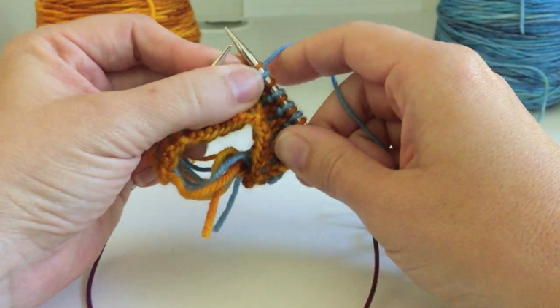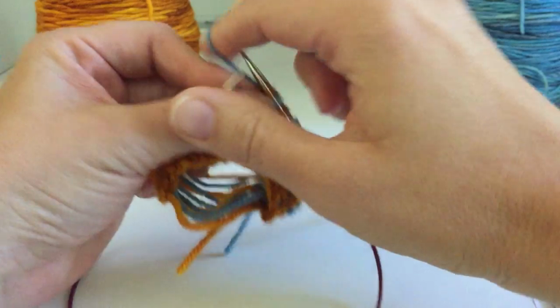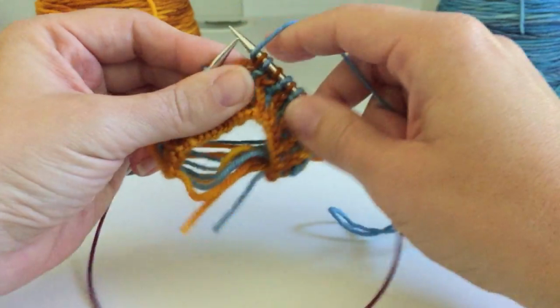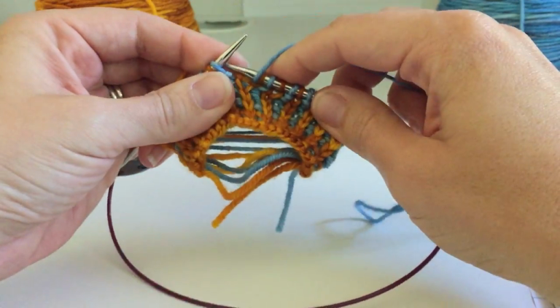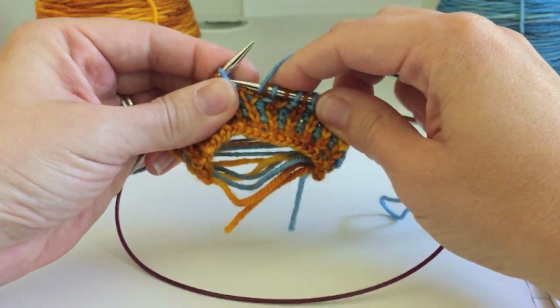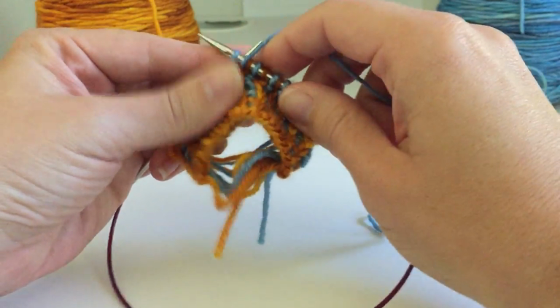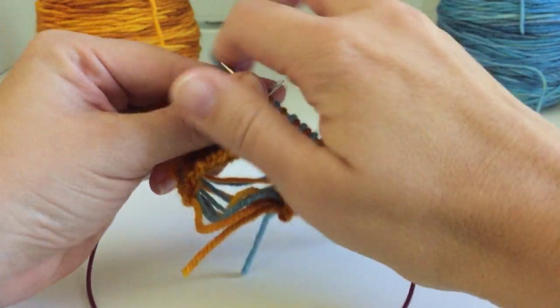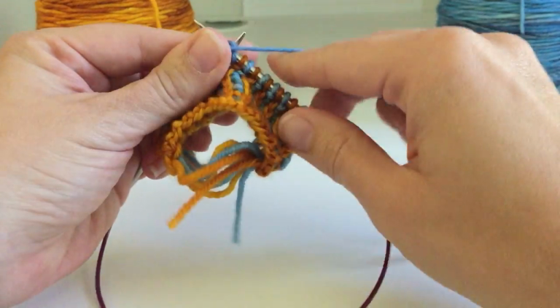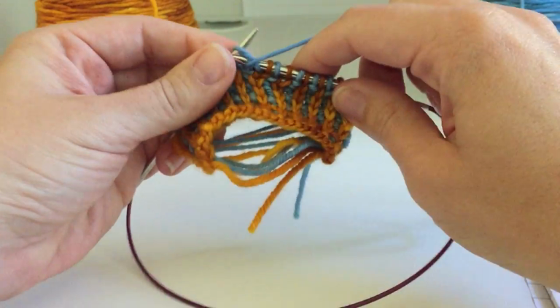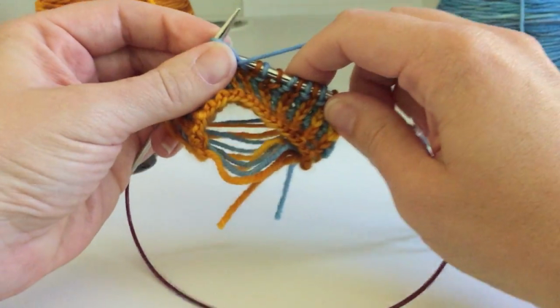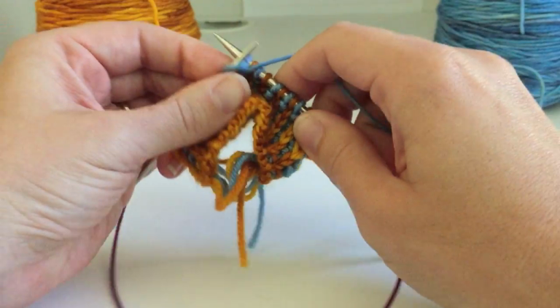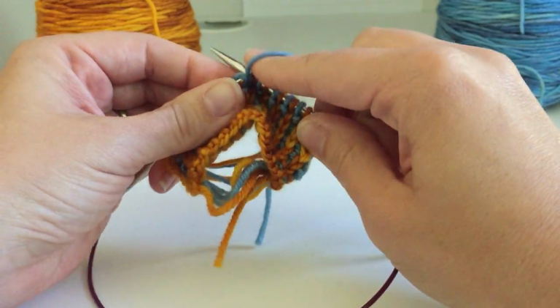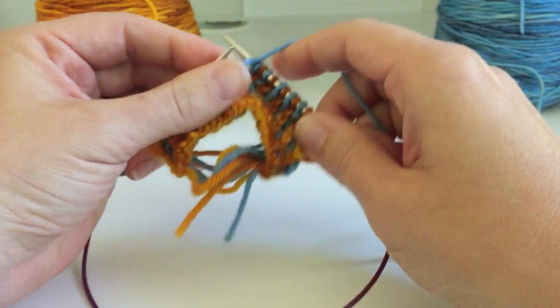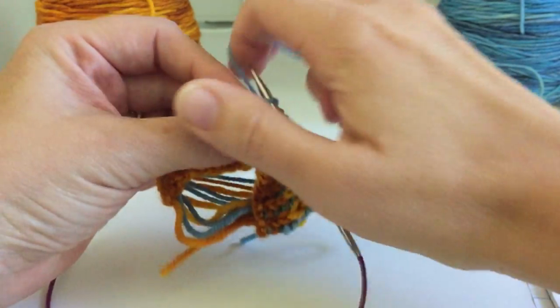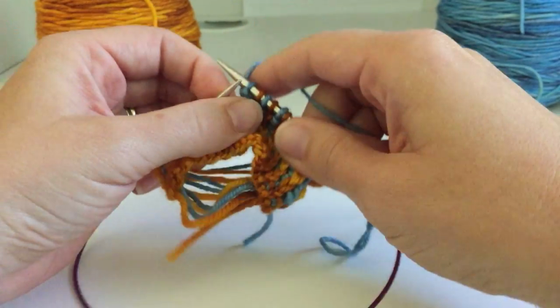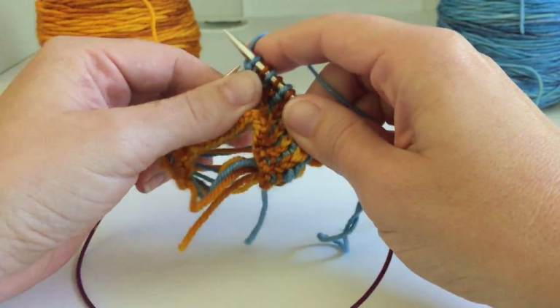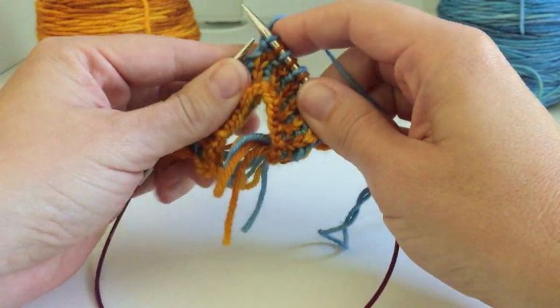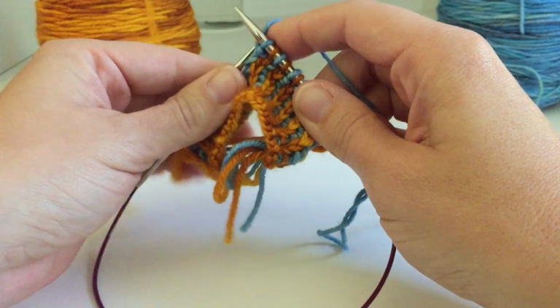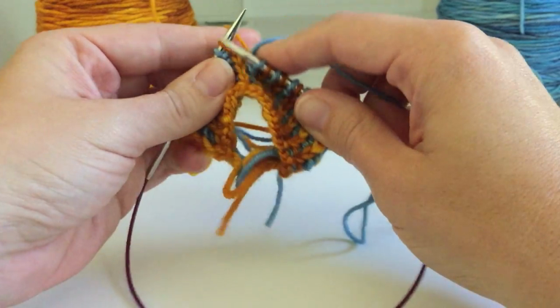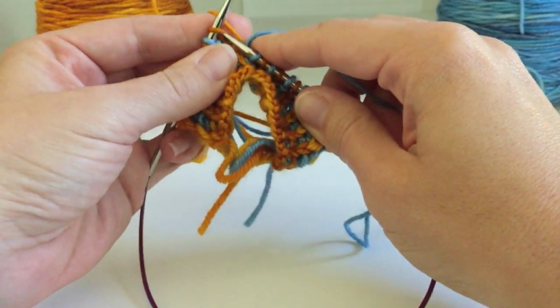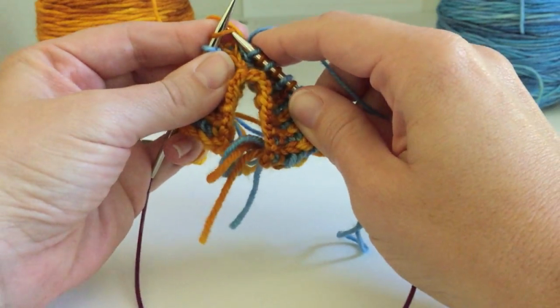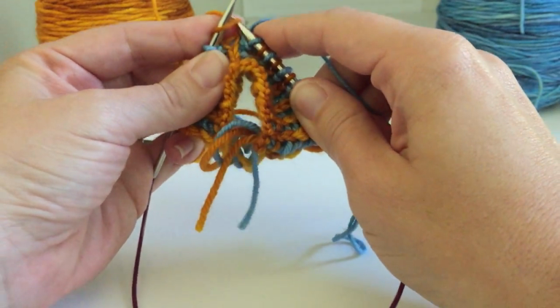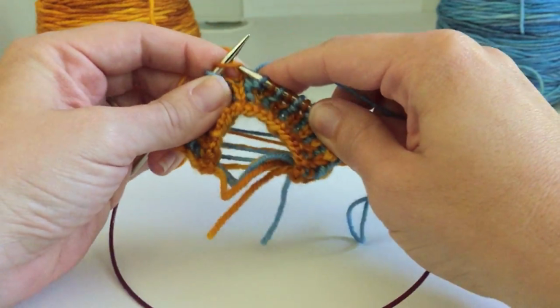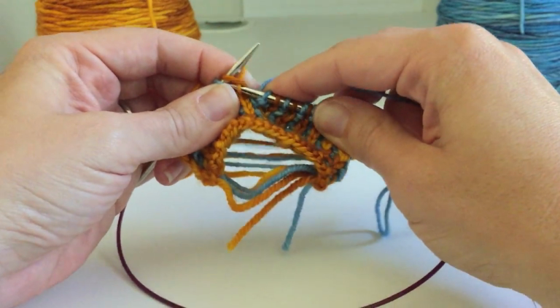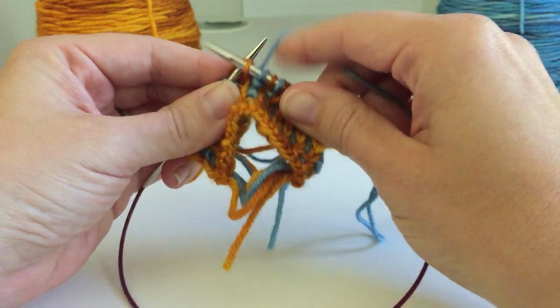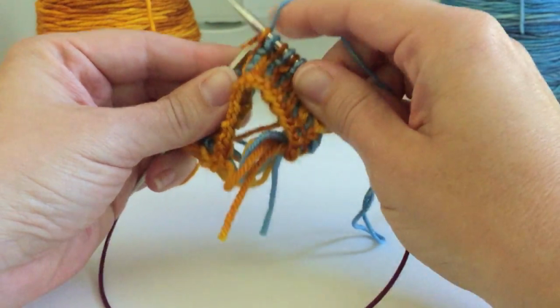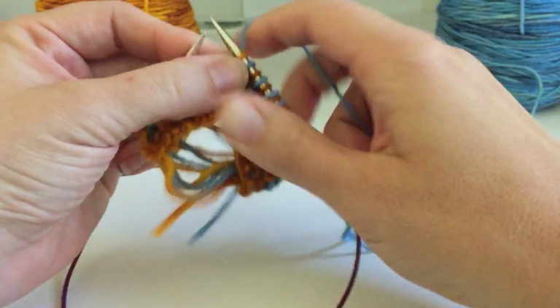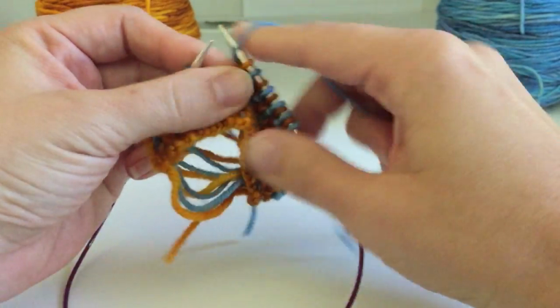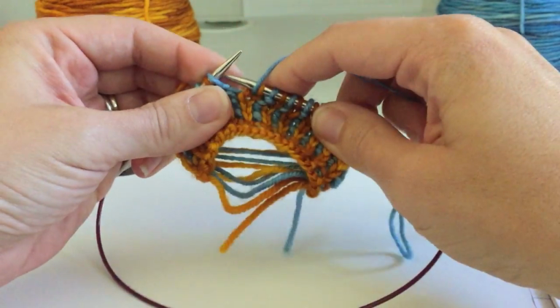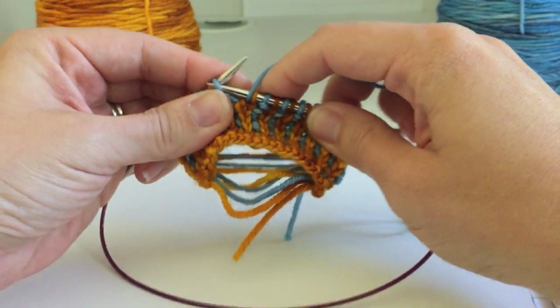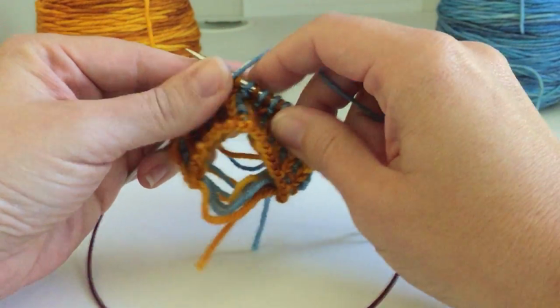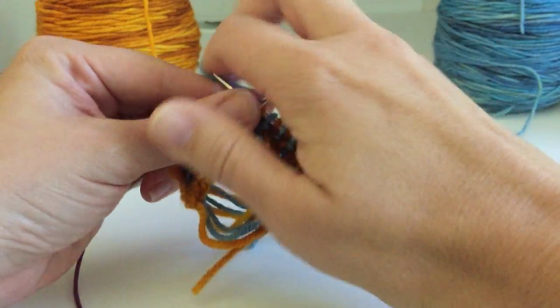And it actually is faster. I know it looks slow because I'm trying to knit while watching a video camera in a method I'm not used to, but this is actually much faster and gives you a nice consistent look.